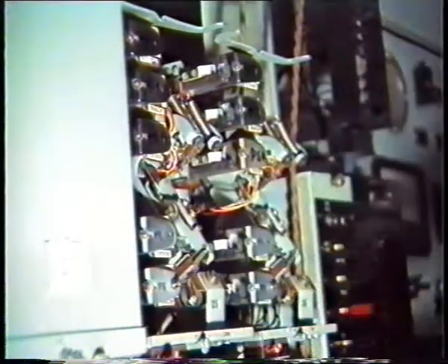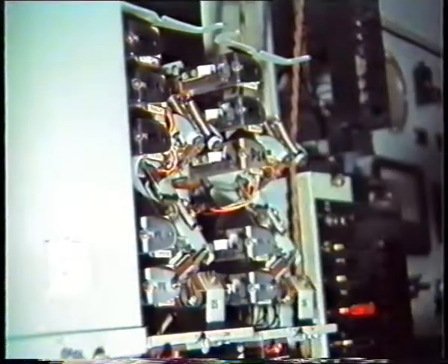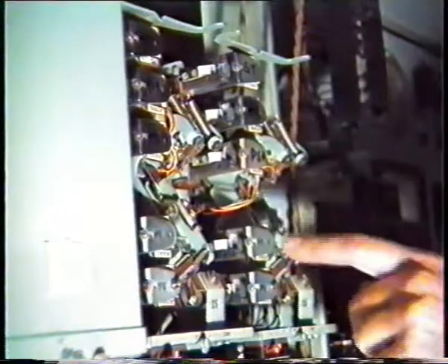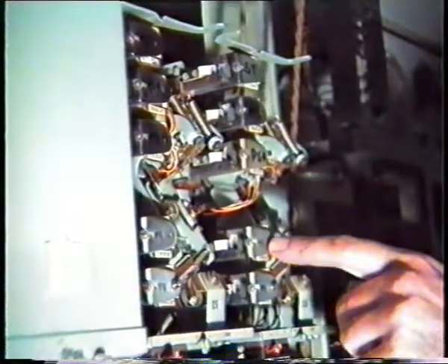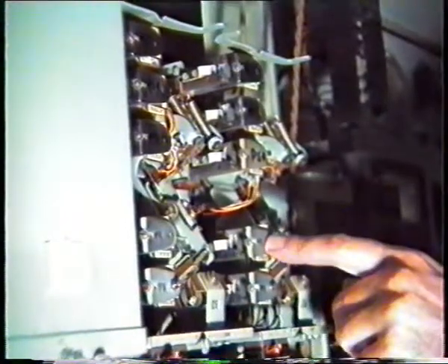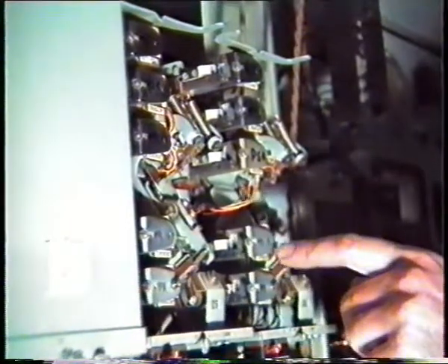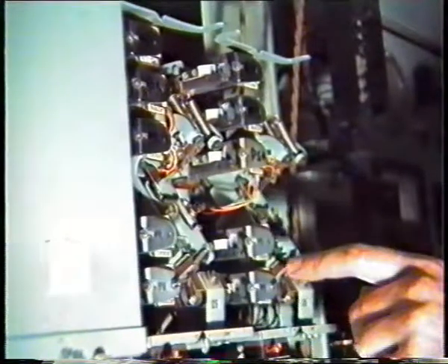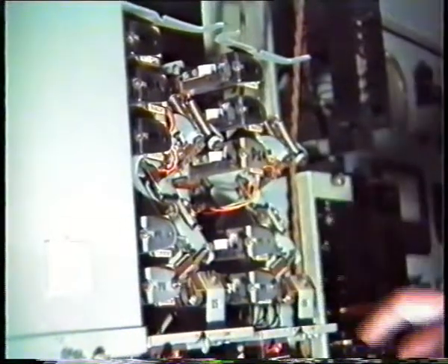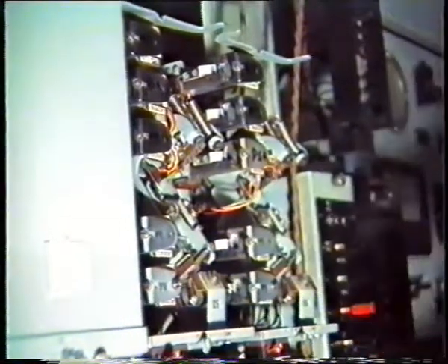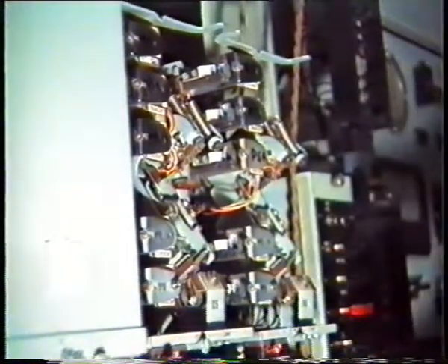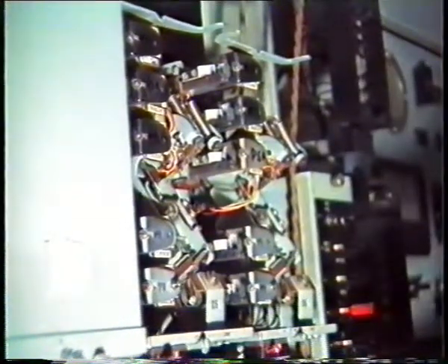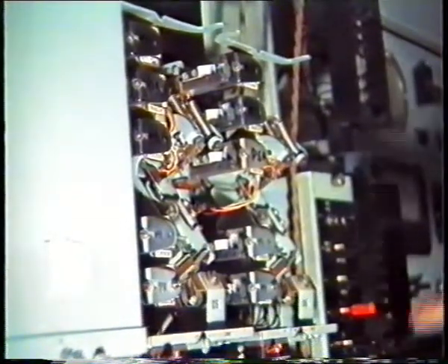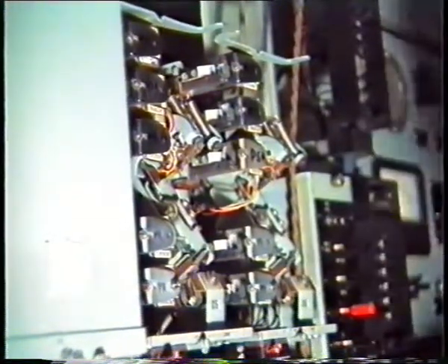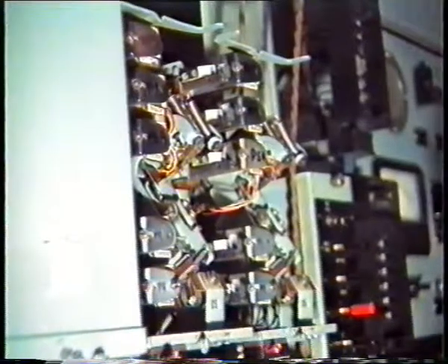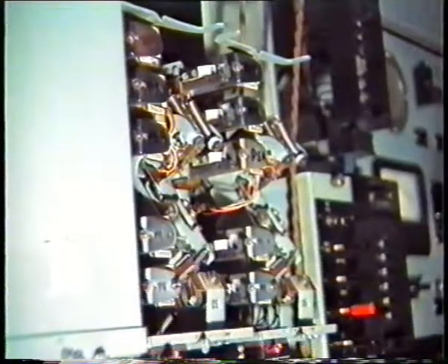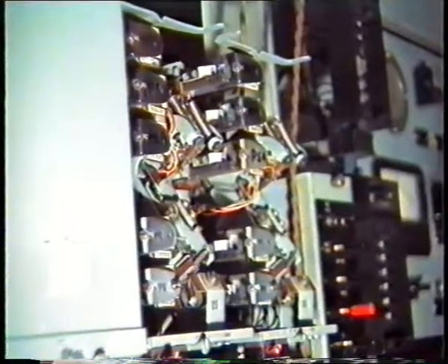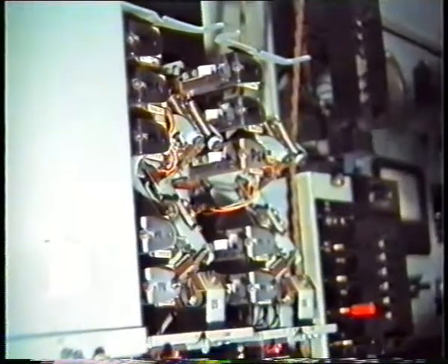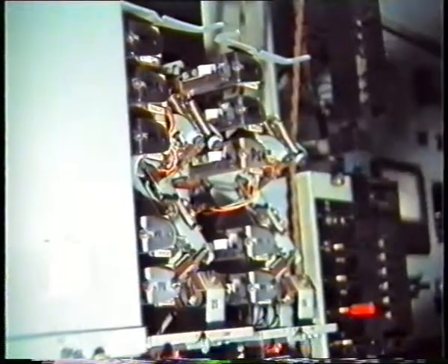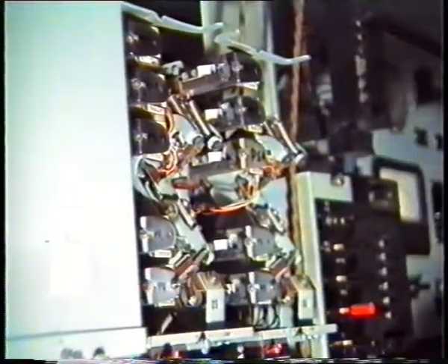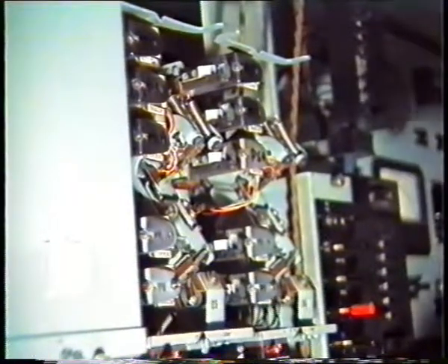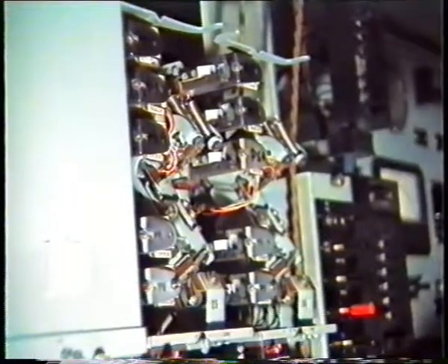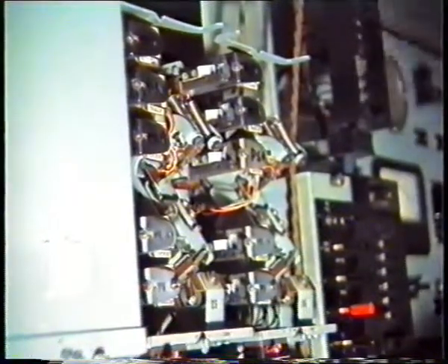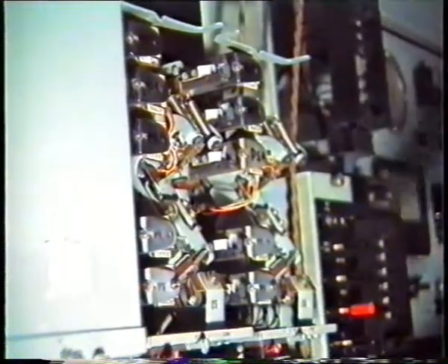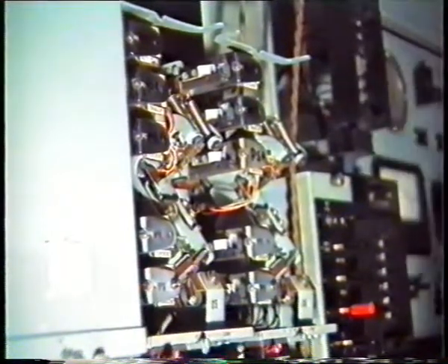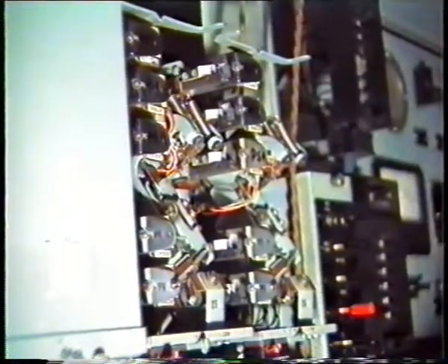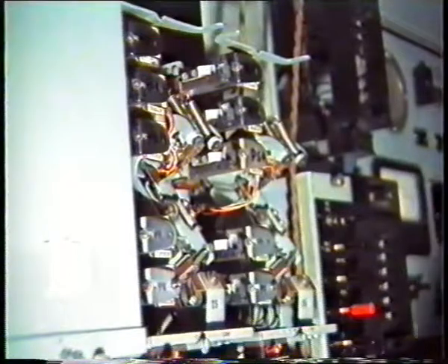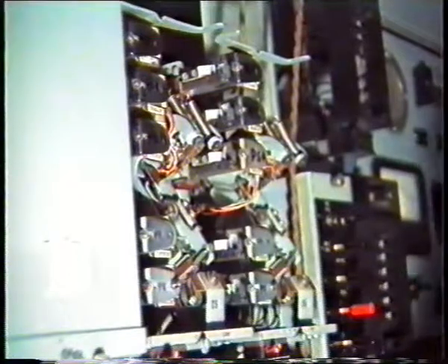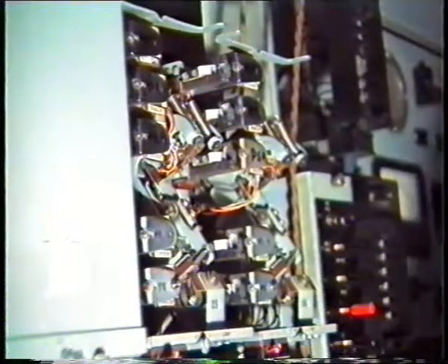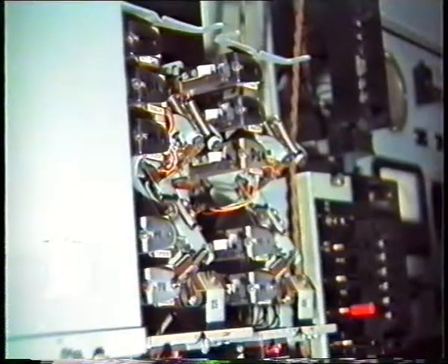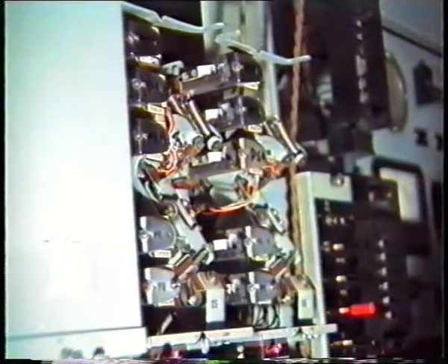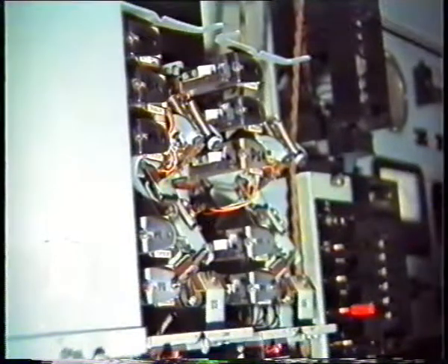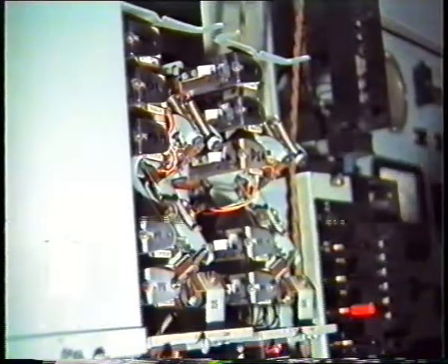Have they derived any of their signals from the master clock, or do they just work off the master clock? Yeah, they used to work off the master clock. There's an example of our transistorized hot clock. We'll have a look at the master clock shortly.